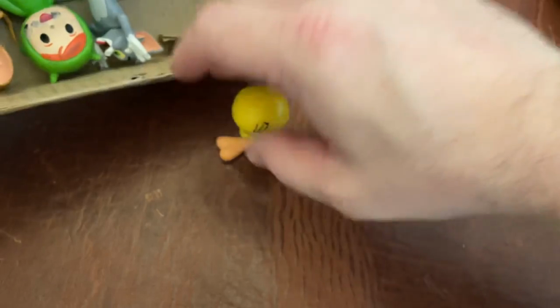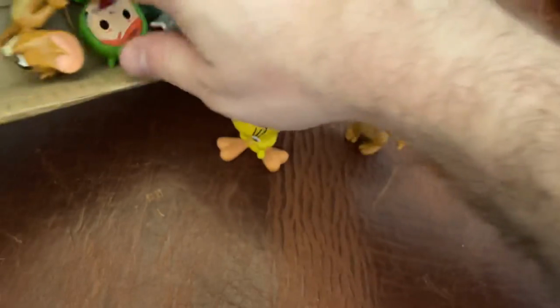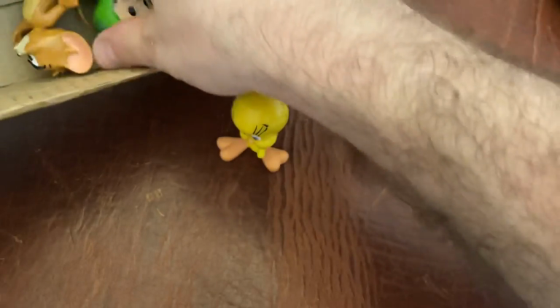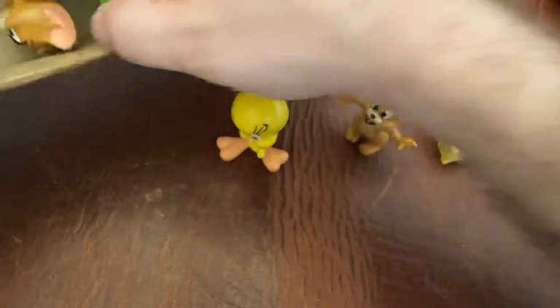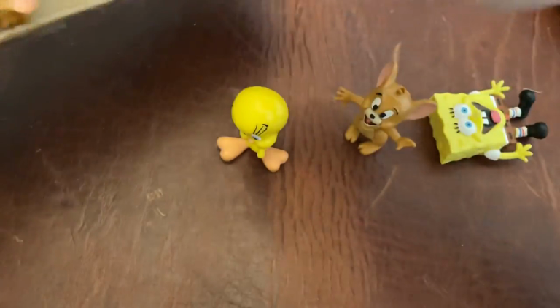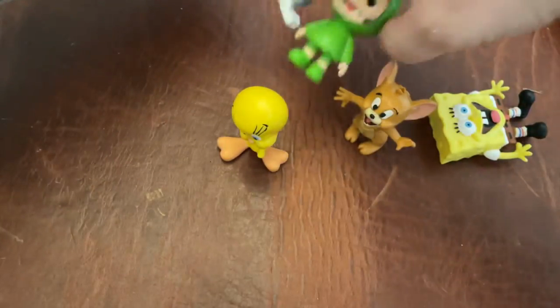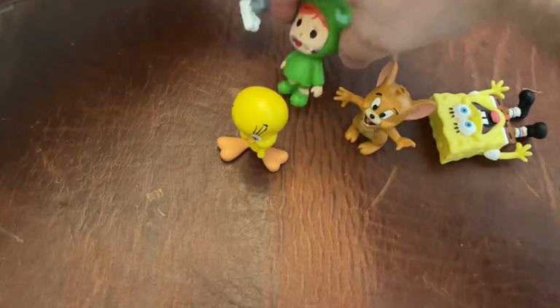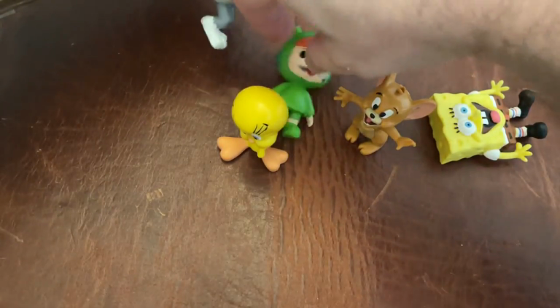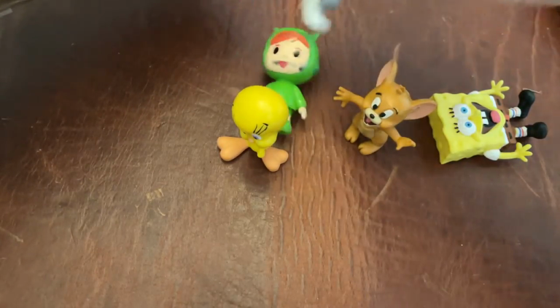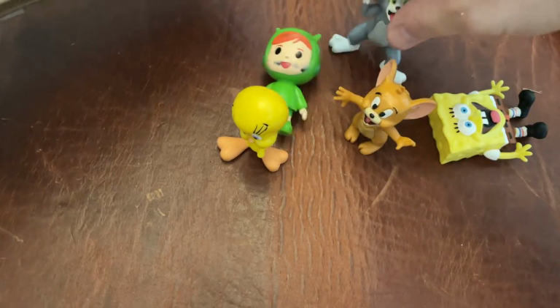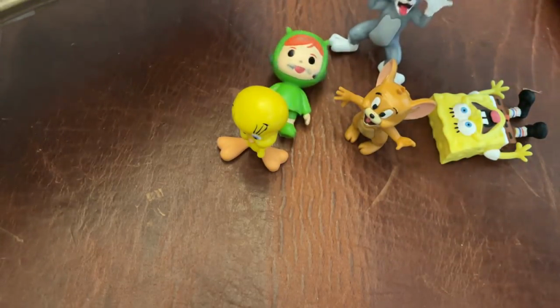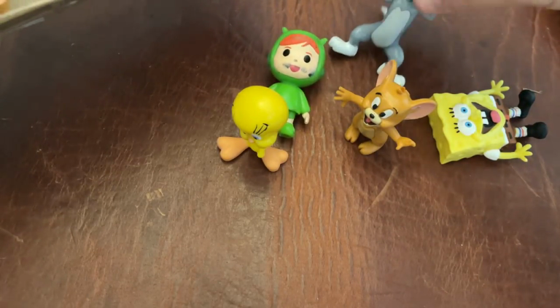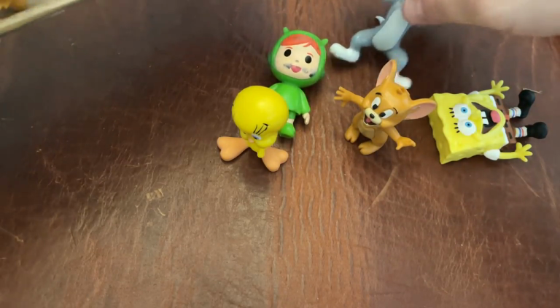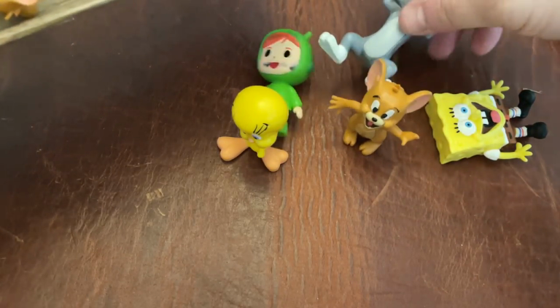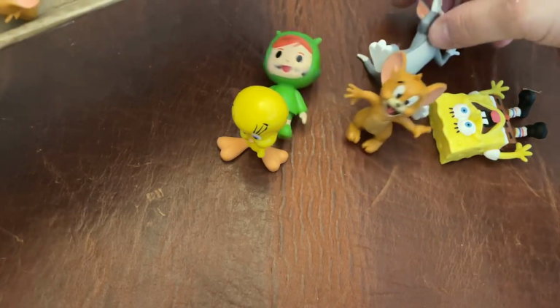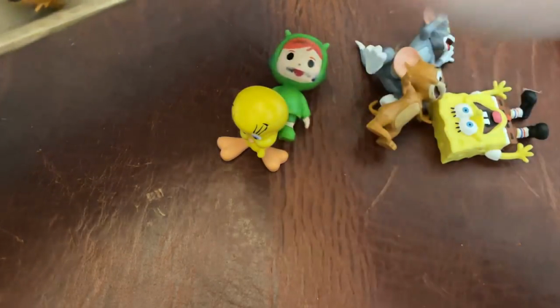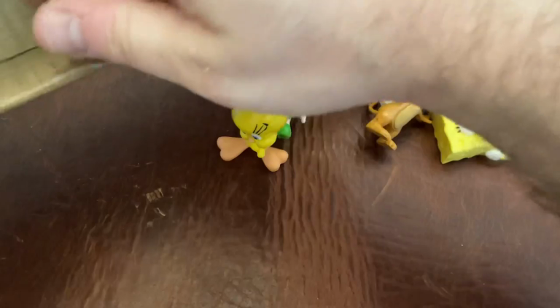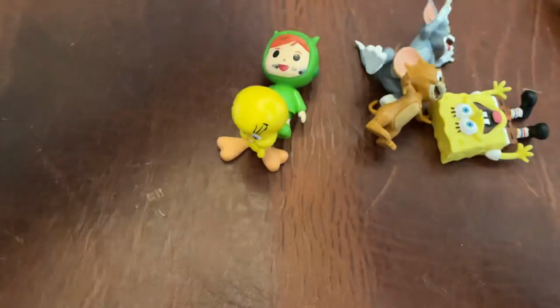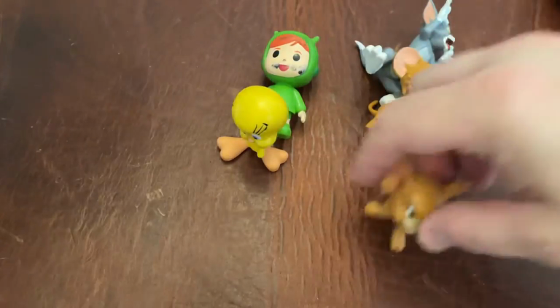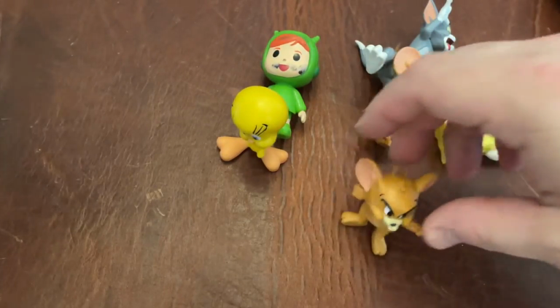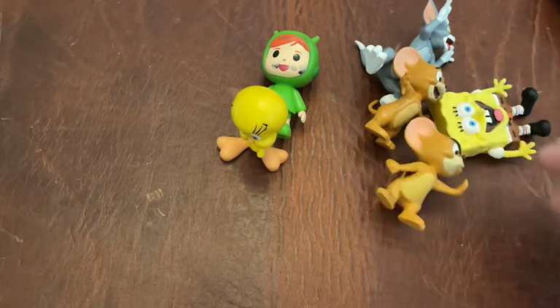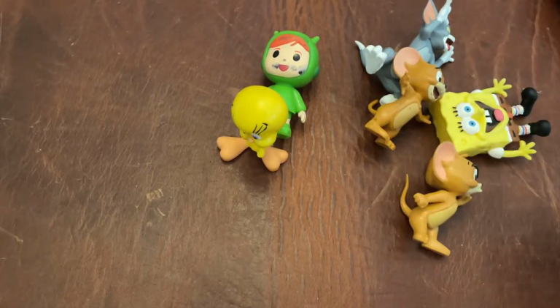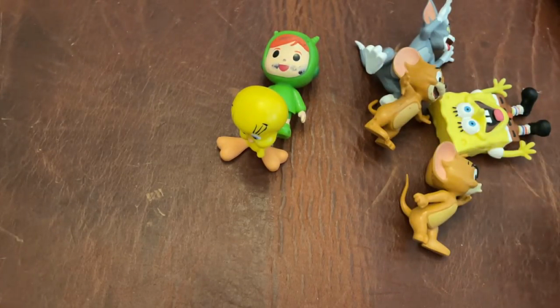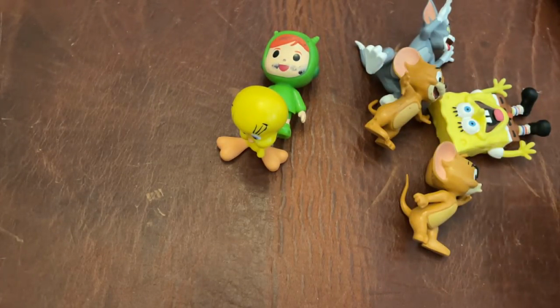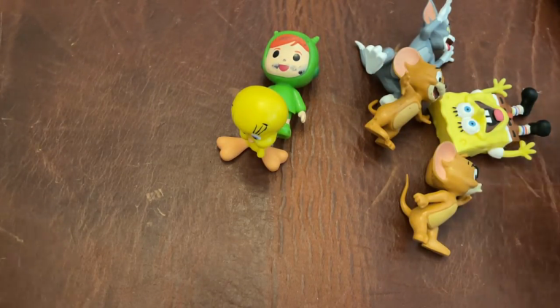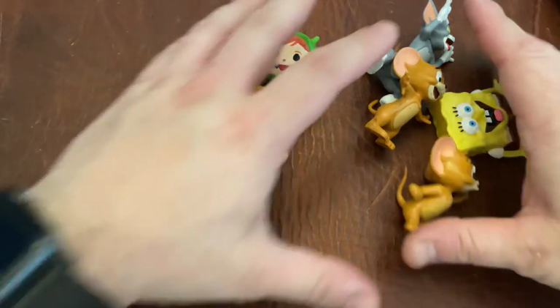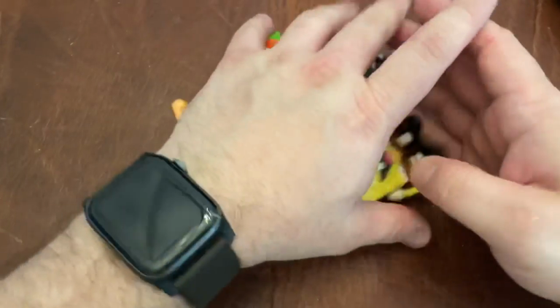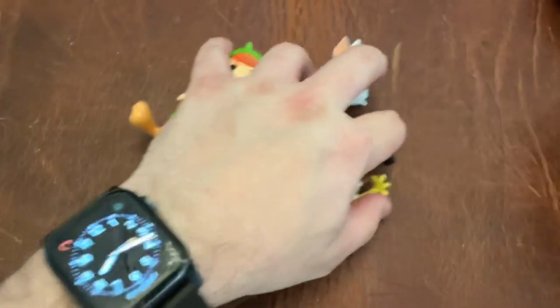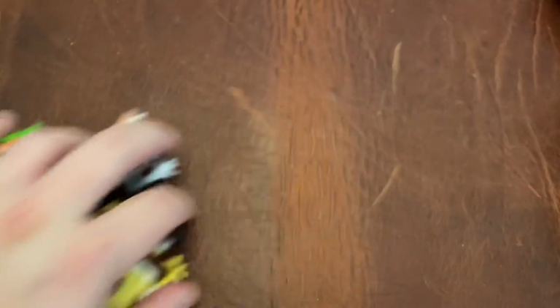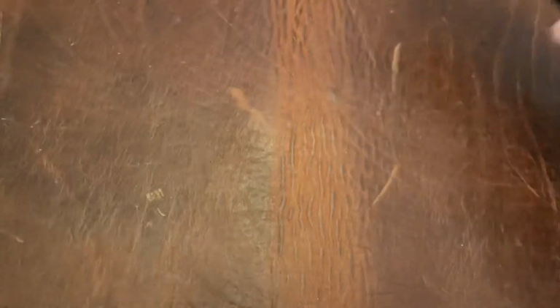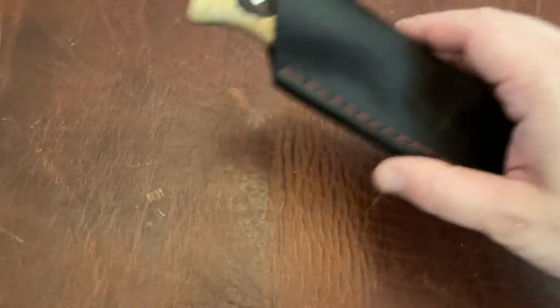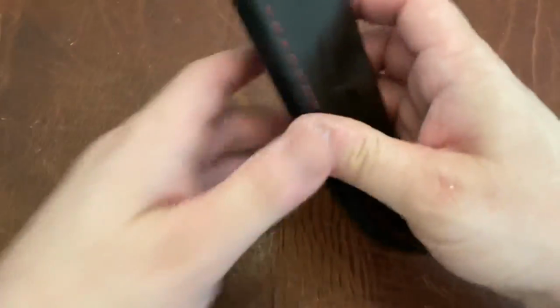This is really cool - my kids are gonna love this. A couple of Looney Tunes characters and Spongebob. Very cool. All right, let's go ahead and get to the actual knife.